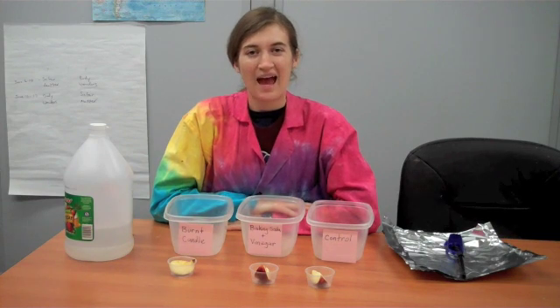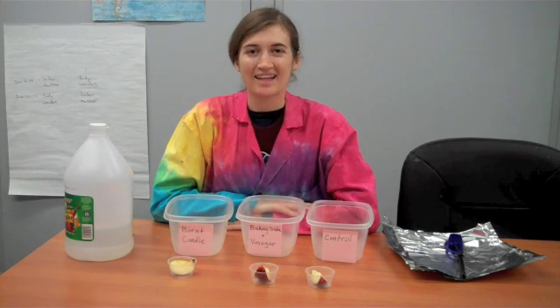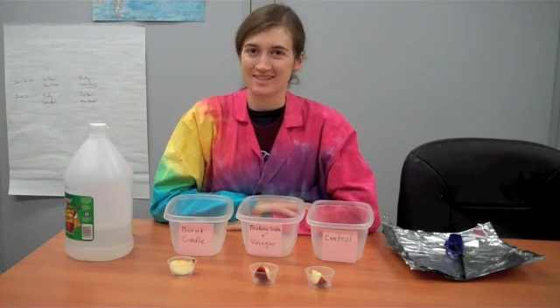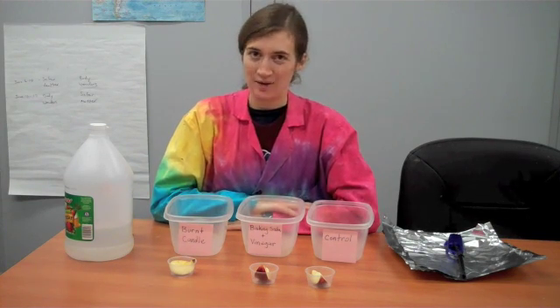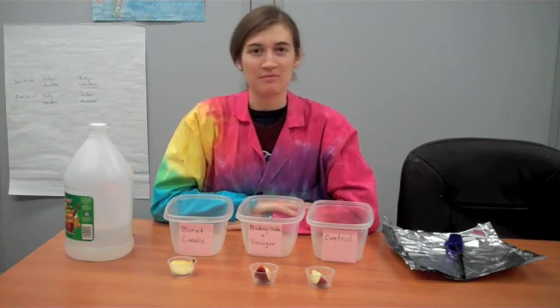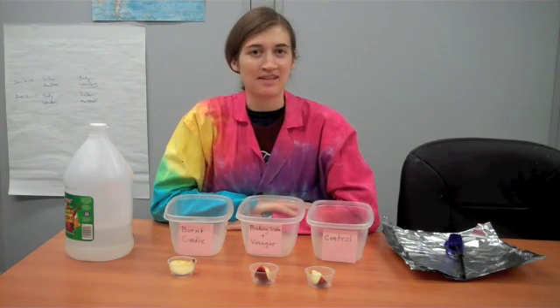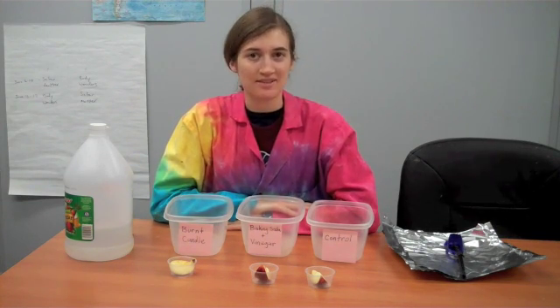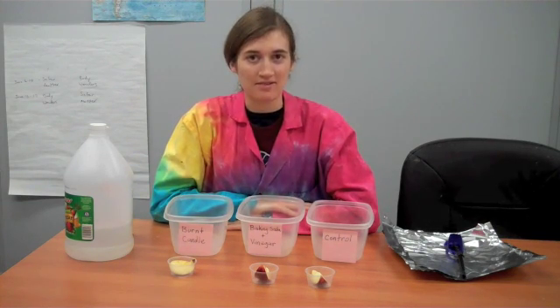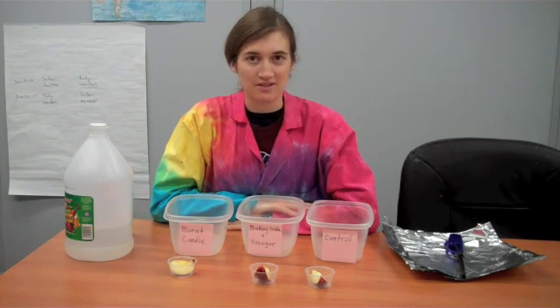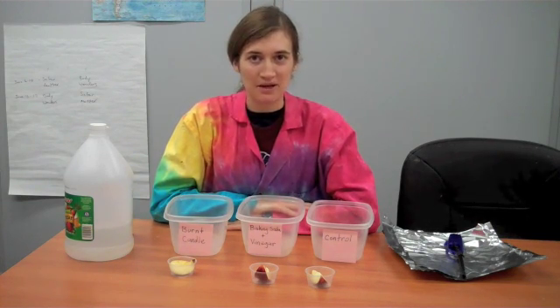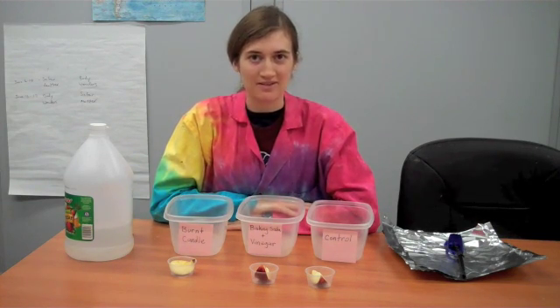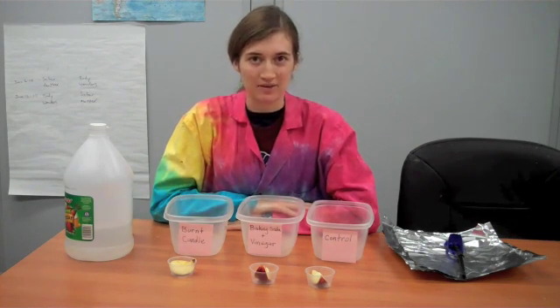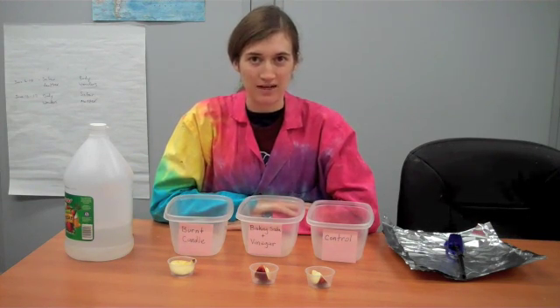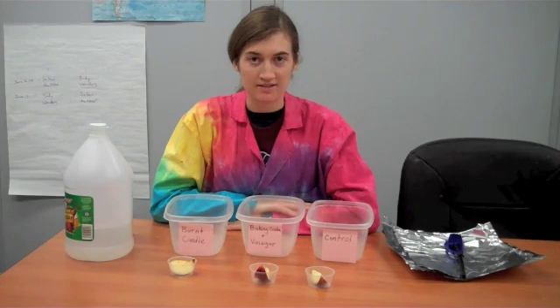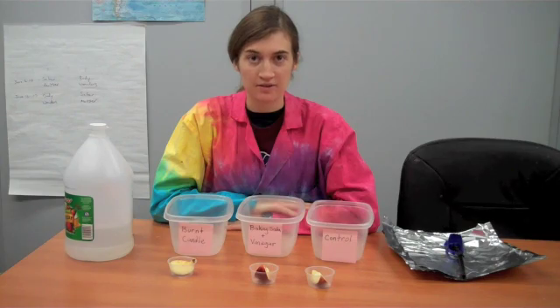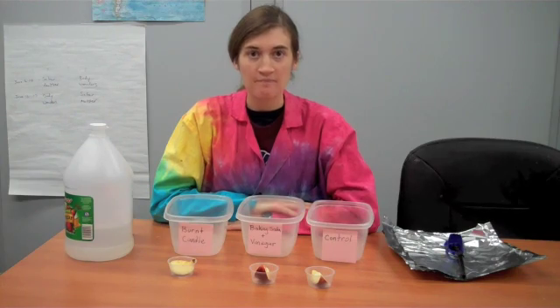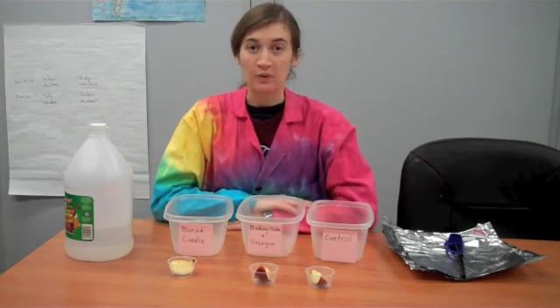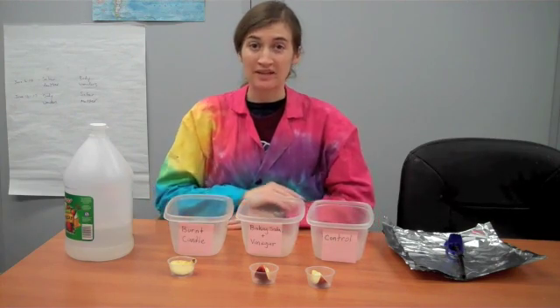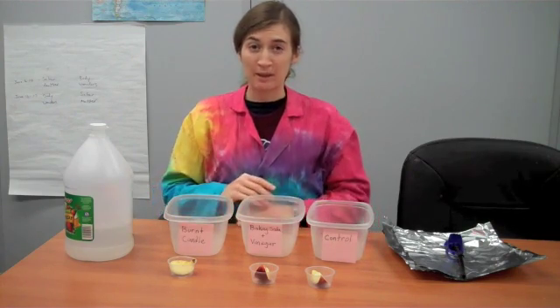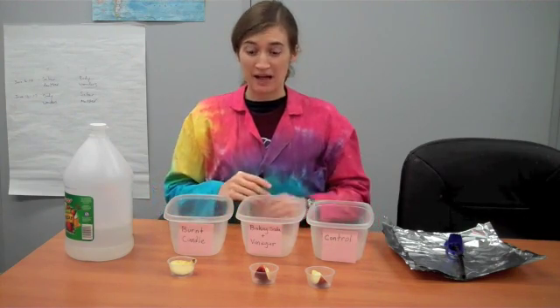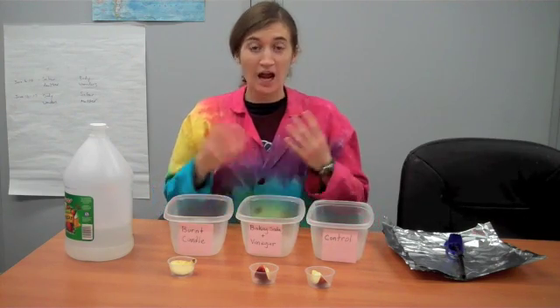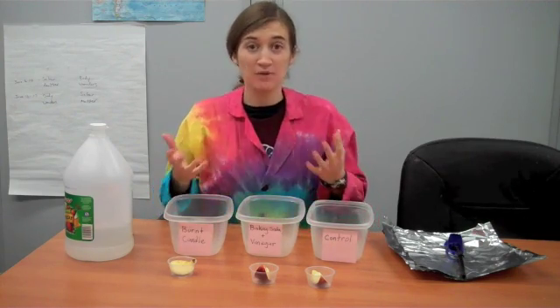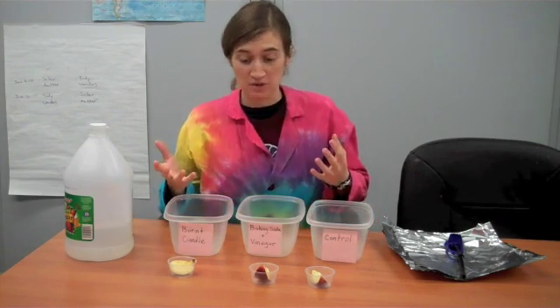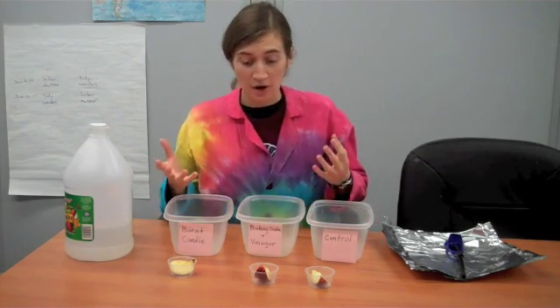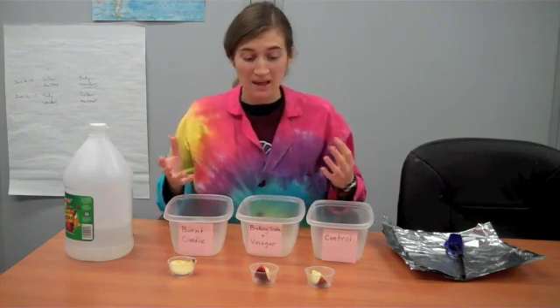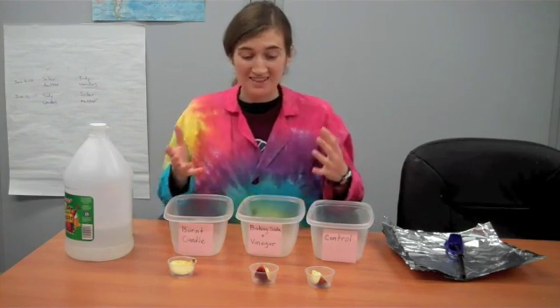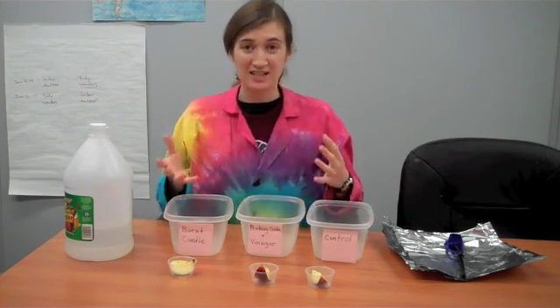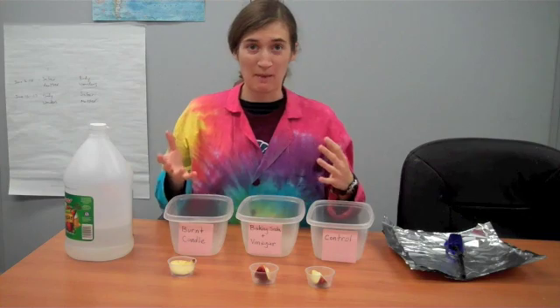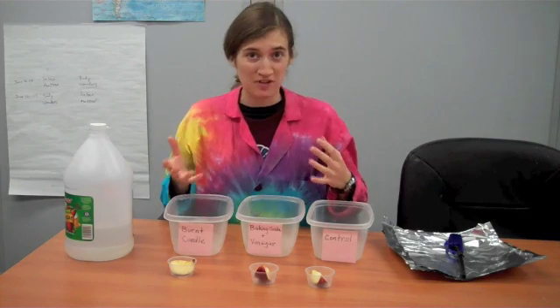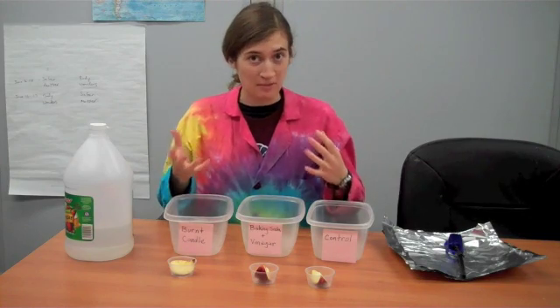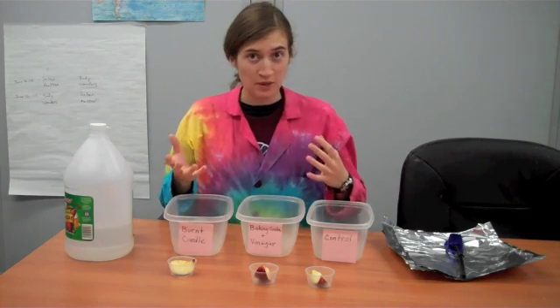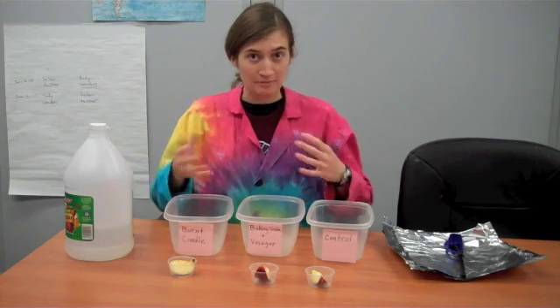Hi, this is Erin from the Science Off Center team here at the St. Louis Science Center, with an experiment I hope you can do at home. This is actually my first time doing it.